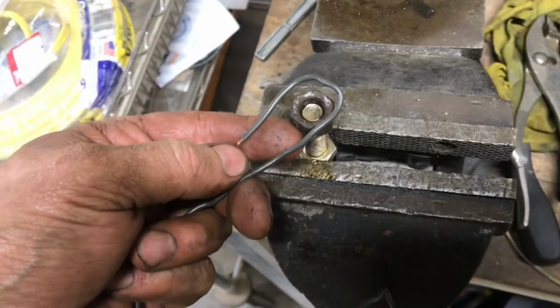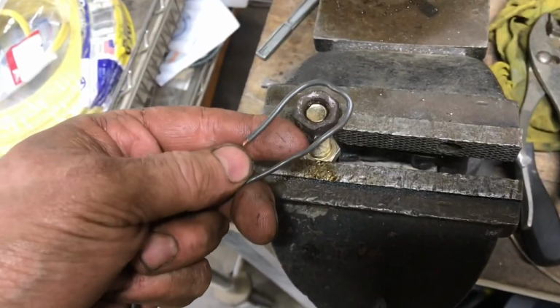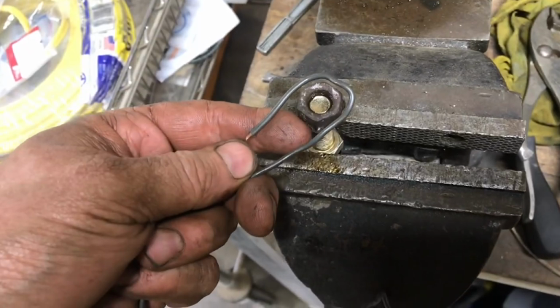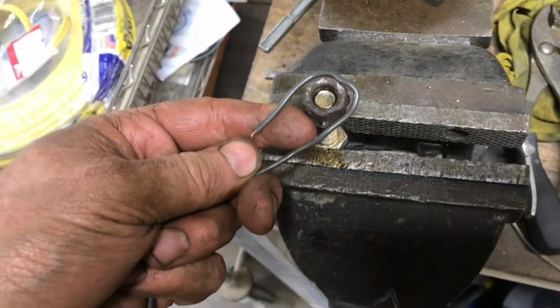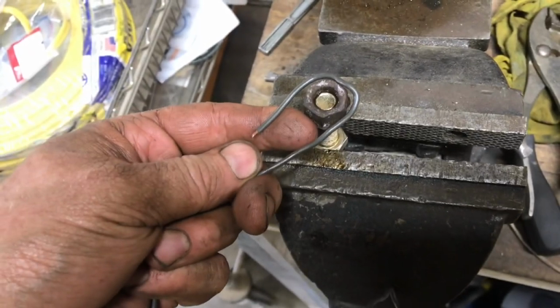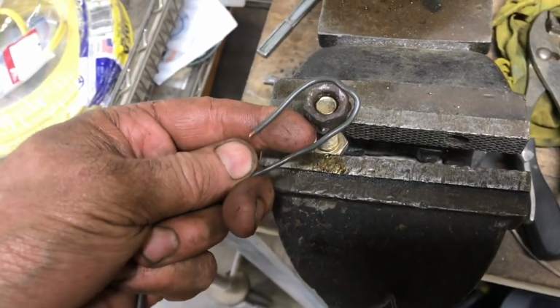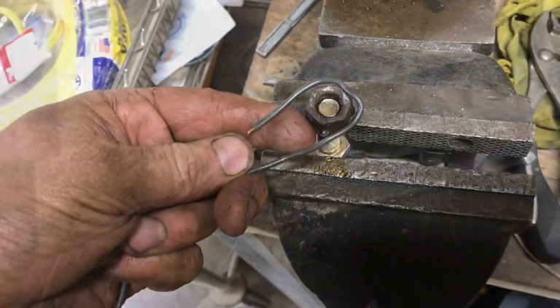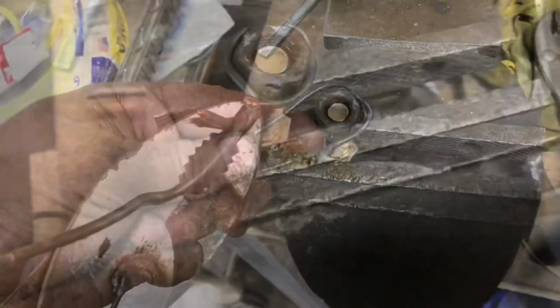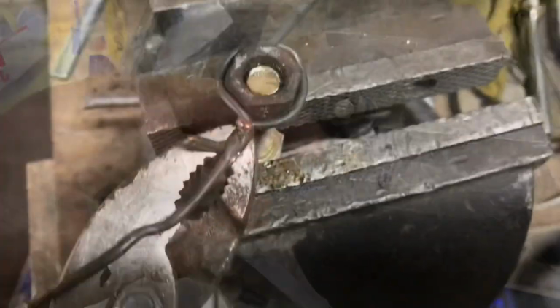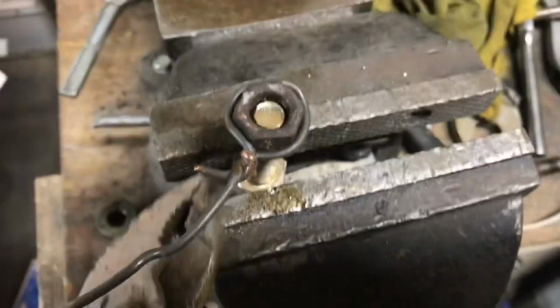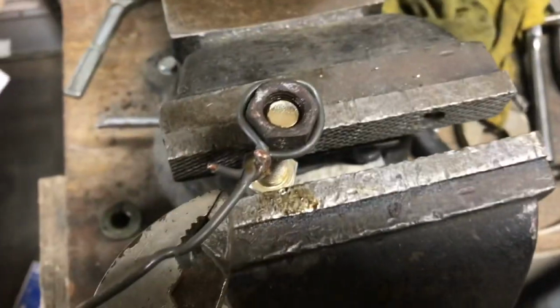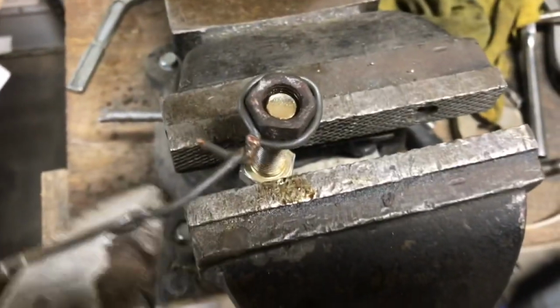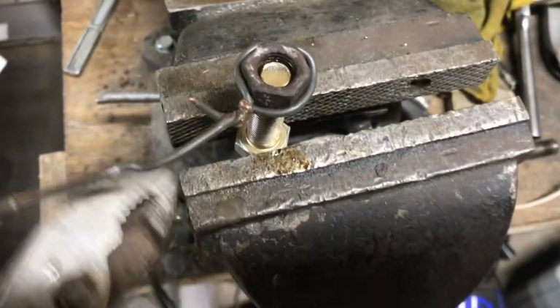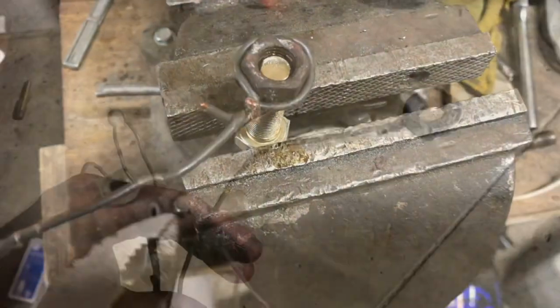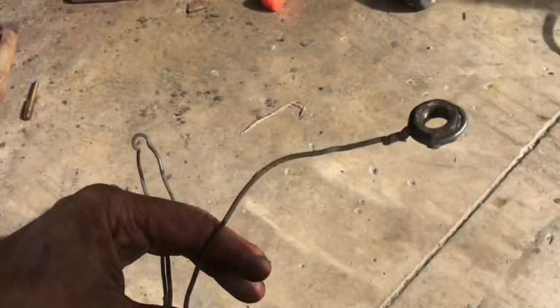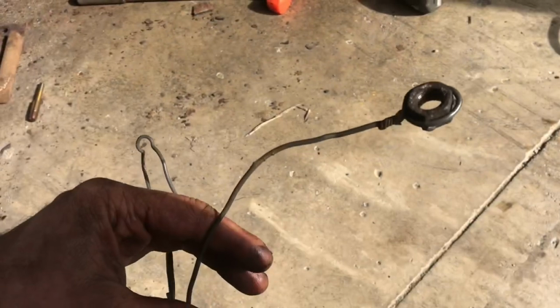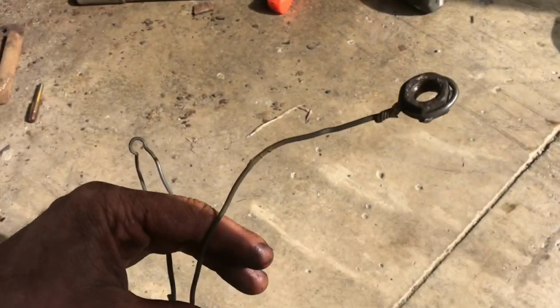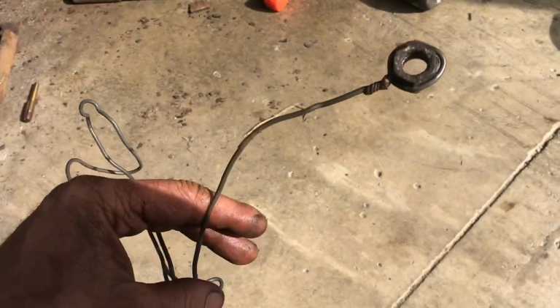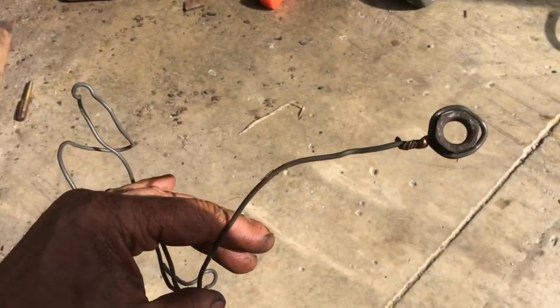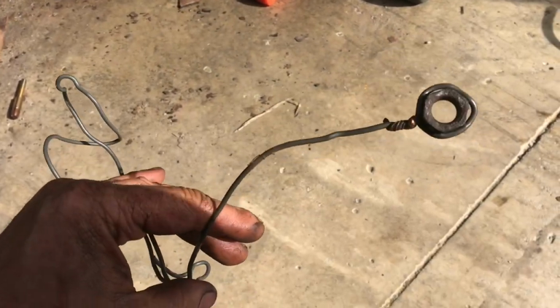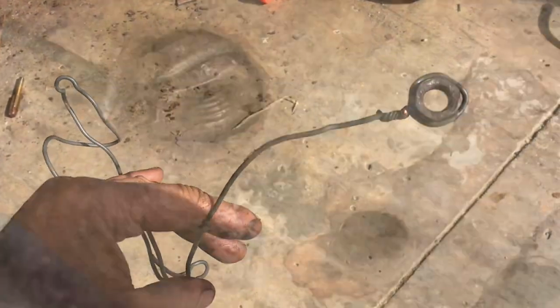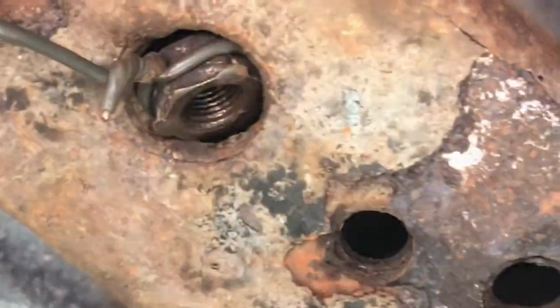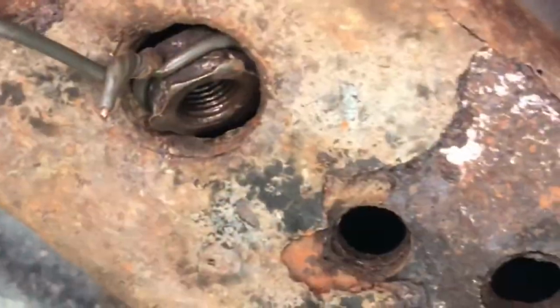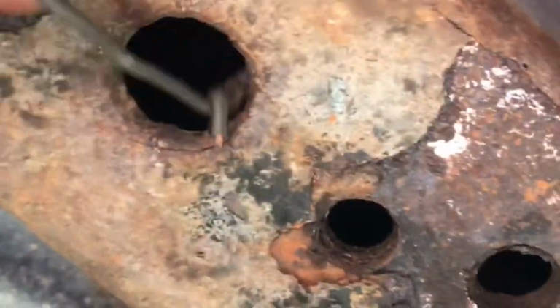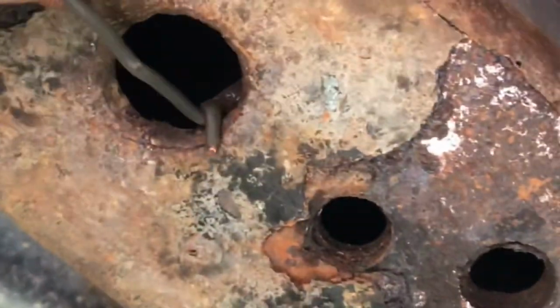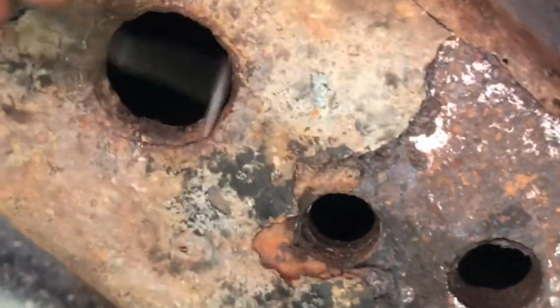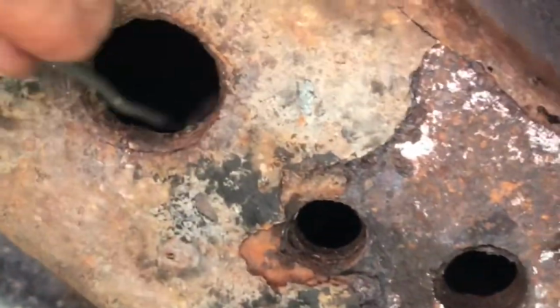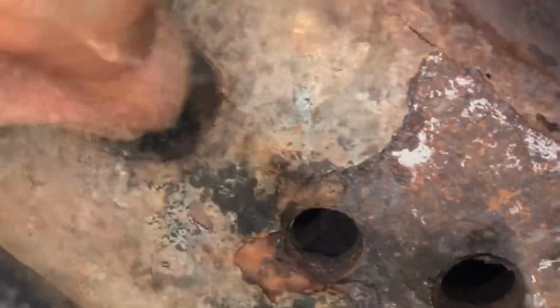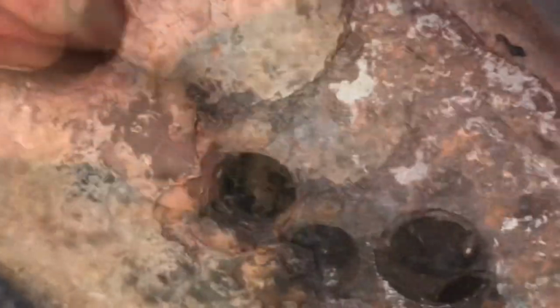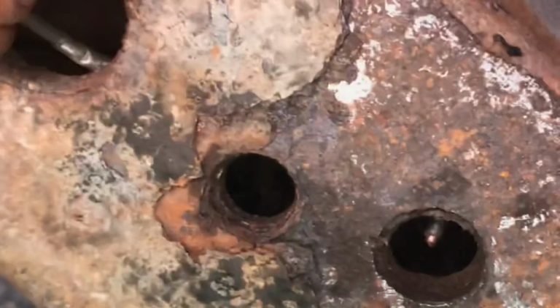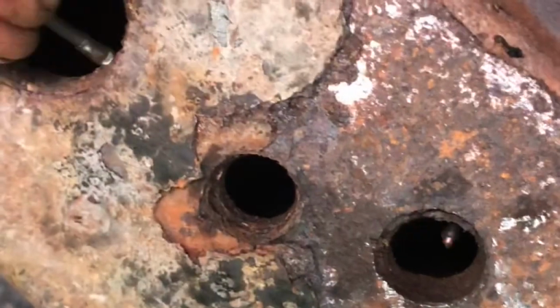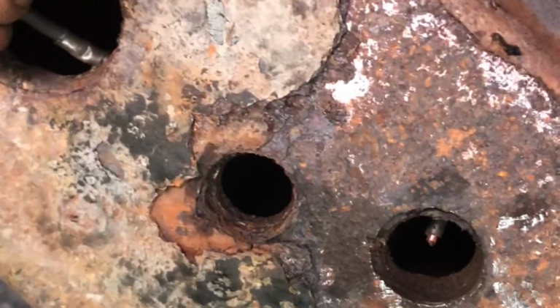We'll wrap a wire around the nut to feed it in through the frame. Feed it up into the frame and catch it with the bolt. We'll push it towards the hole and center it right in the hole.